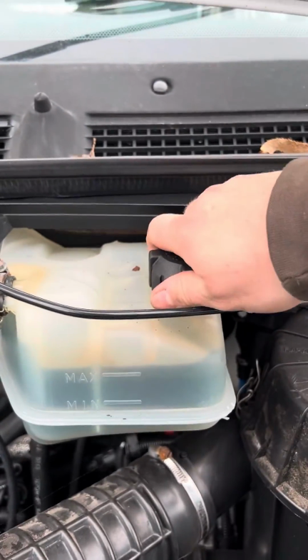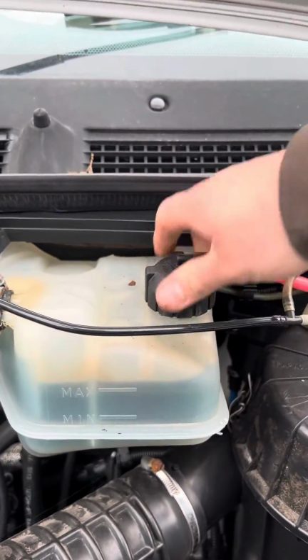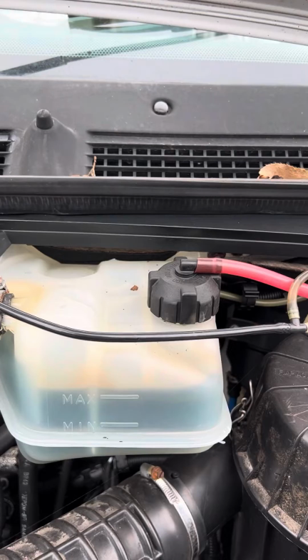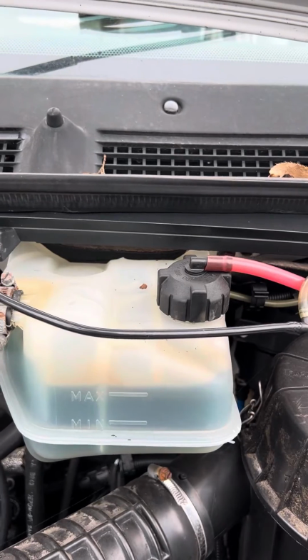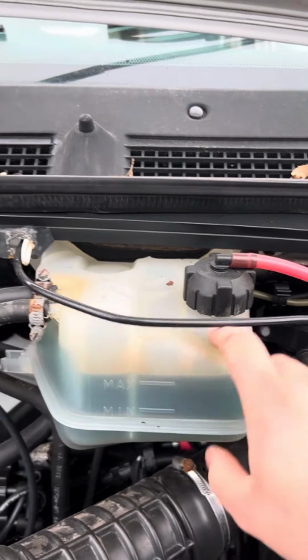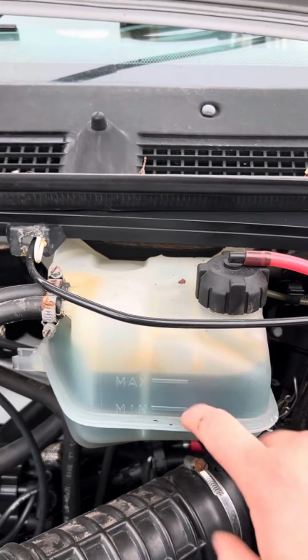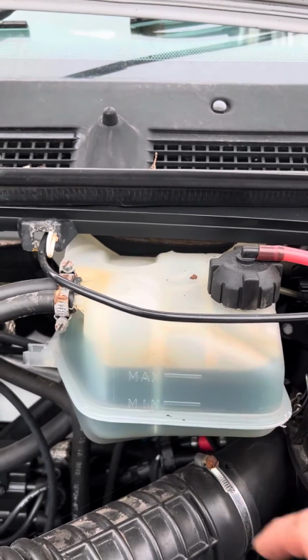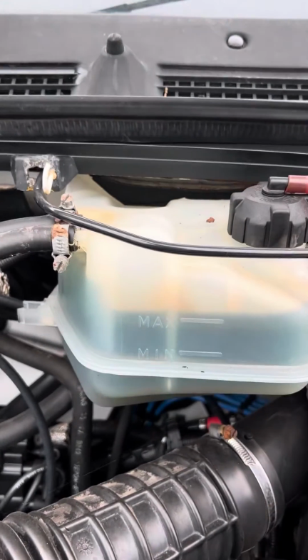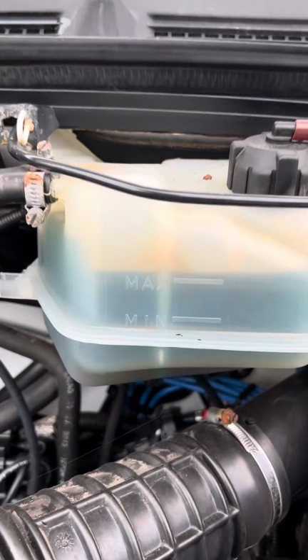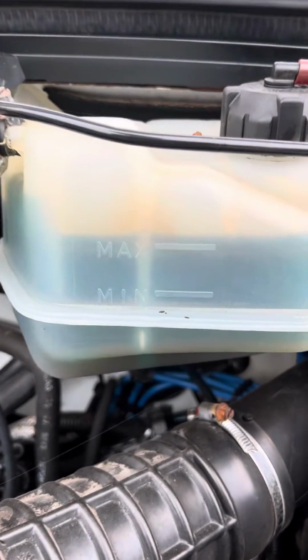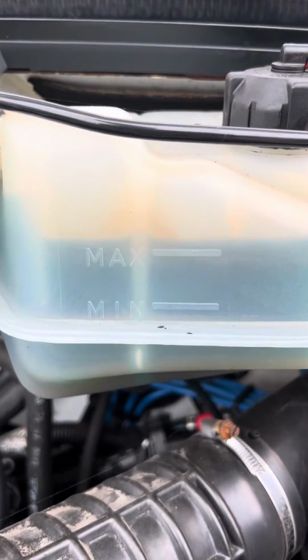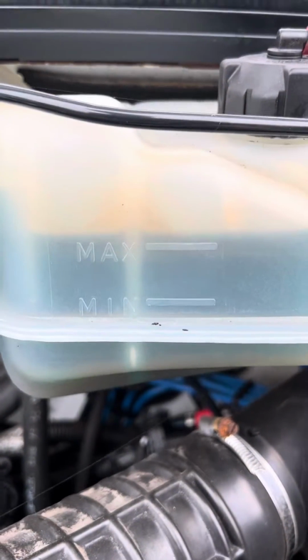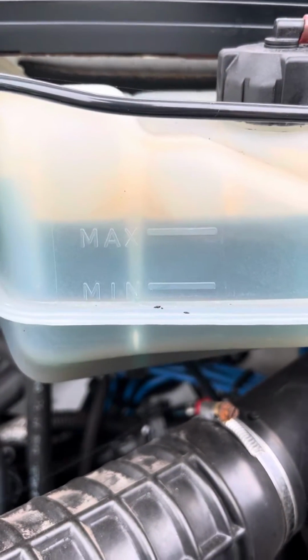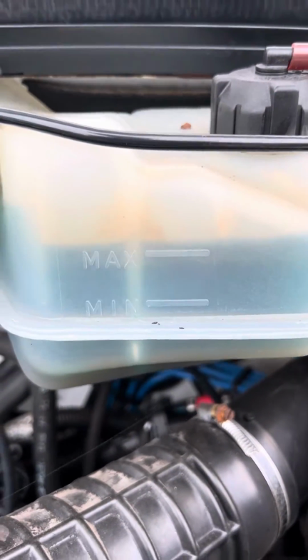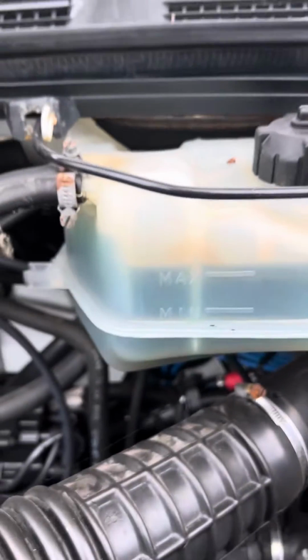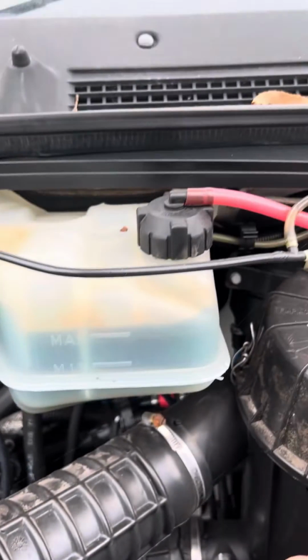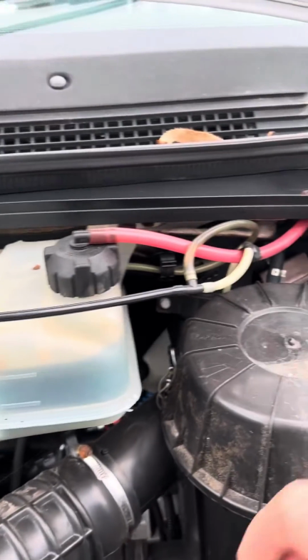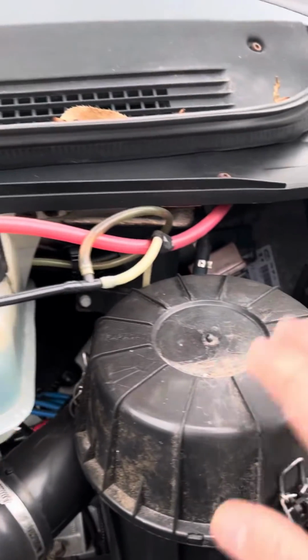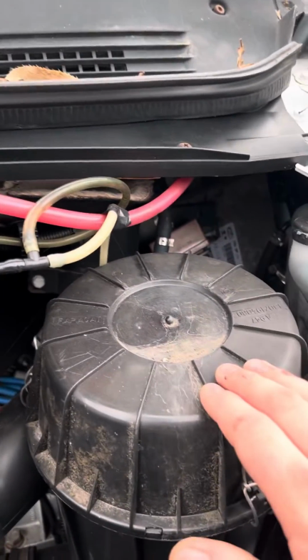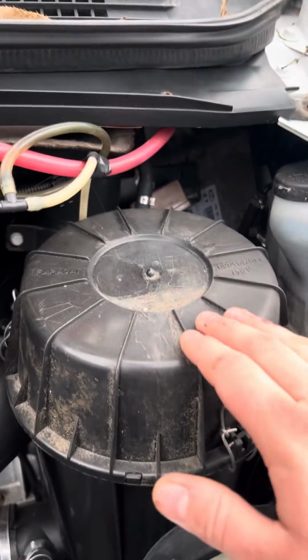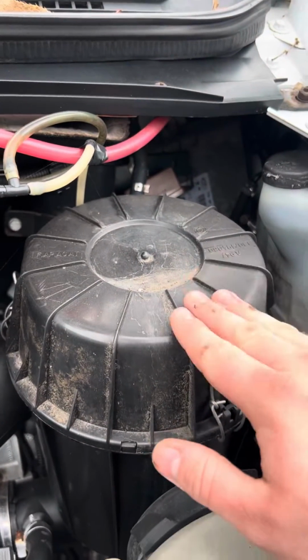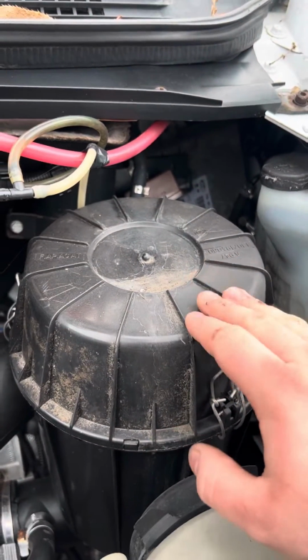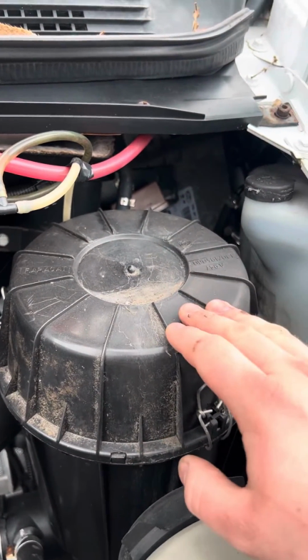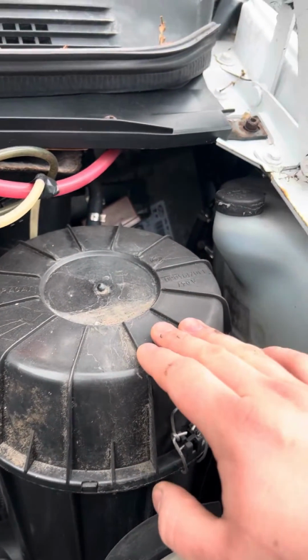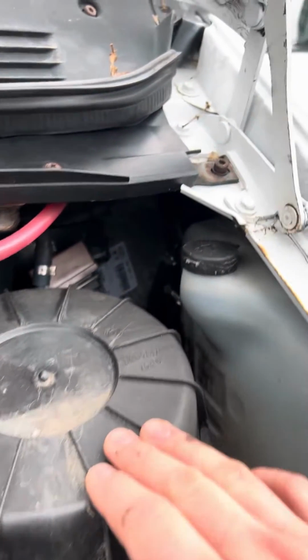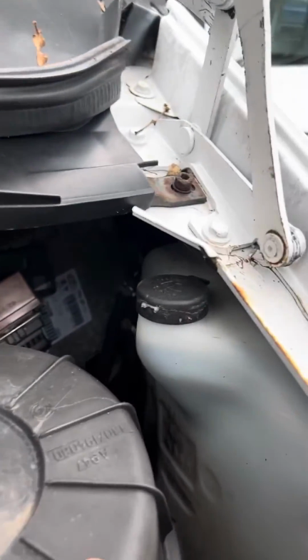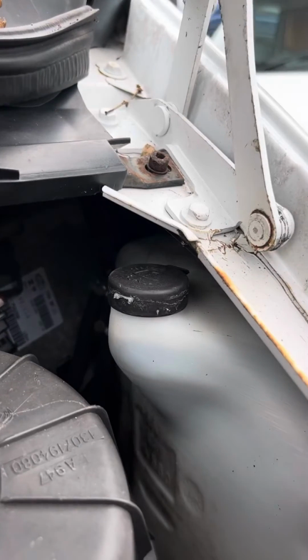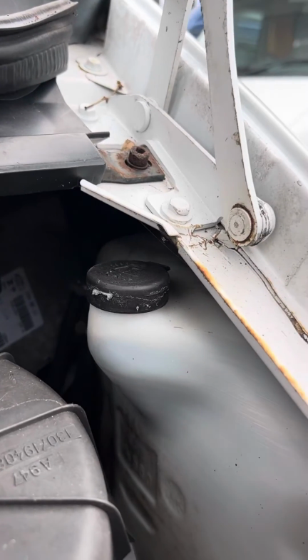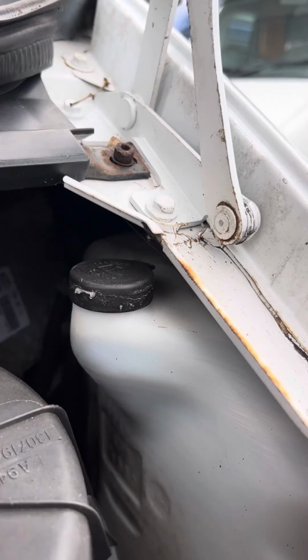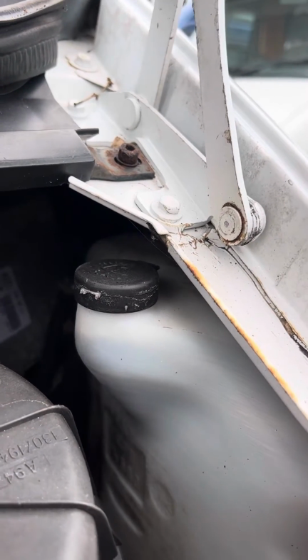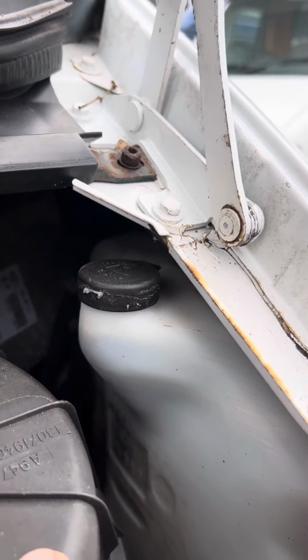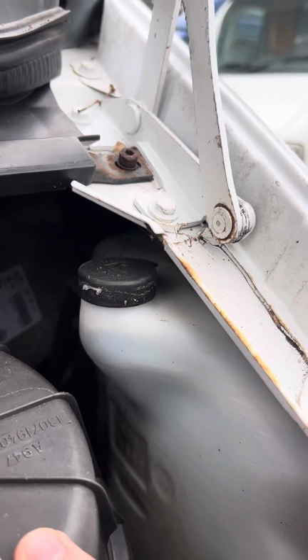The engine coolant sits up here in this reservoir. You can see the engine is cold at the moment and it's at the maximum point, so that's absolutely fine. Air filter sits inside this box over here on the right, and your washer fluid goes in the reservoir just next door to that.